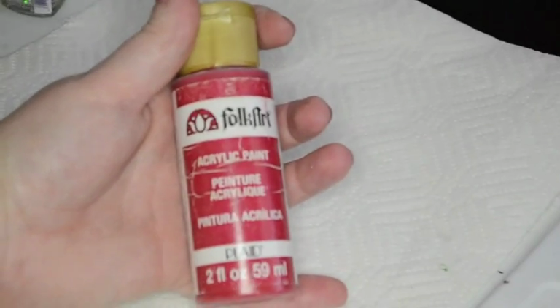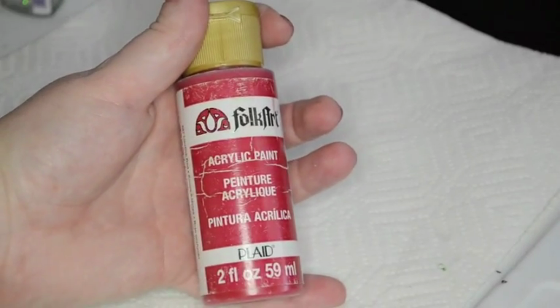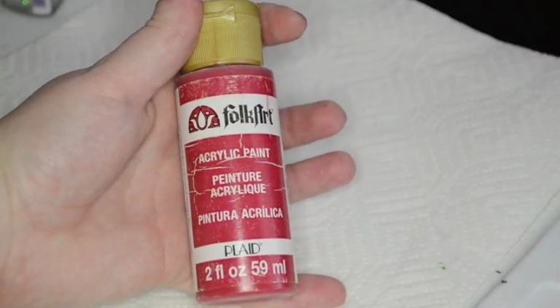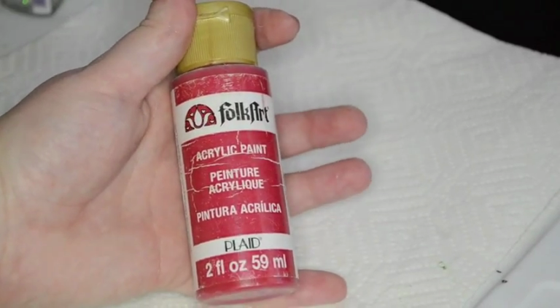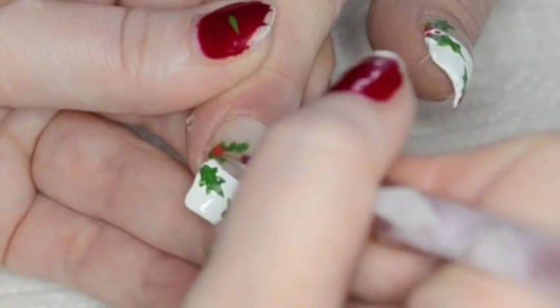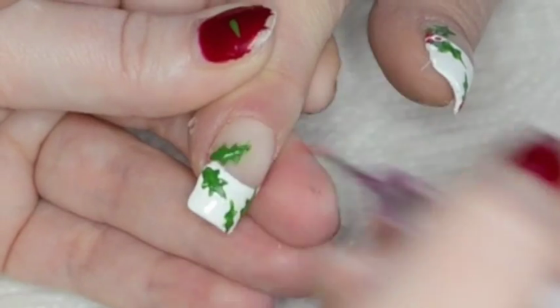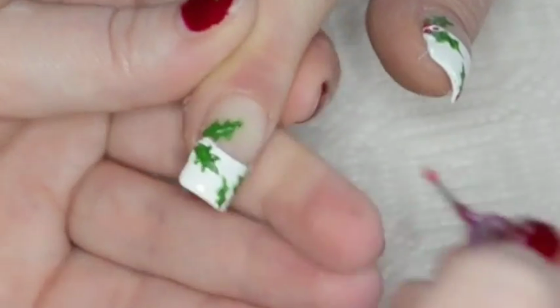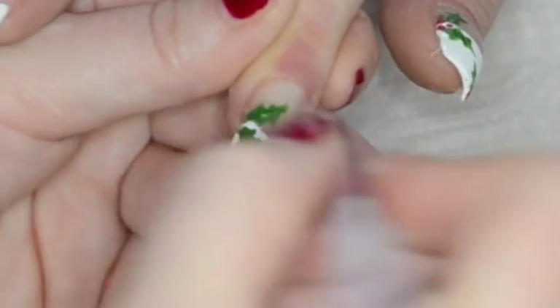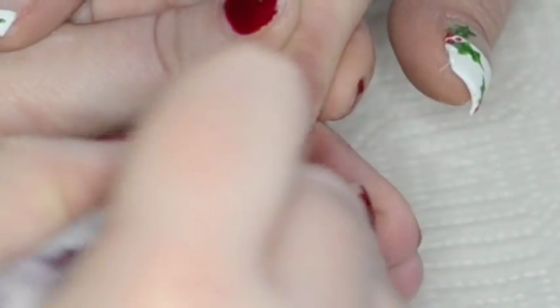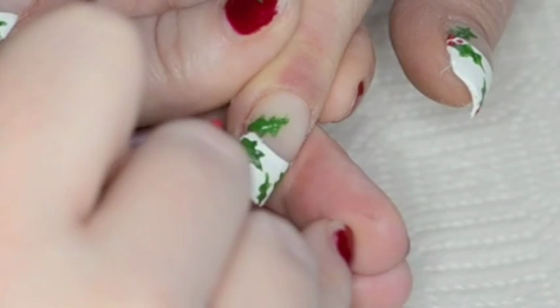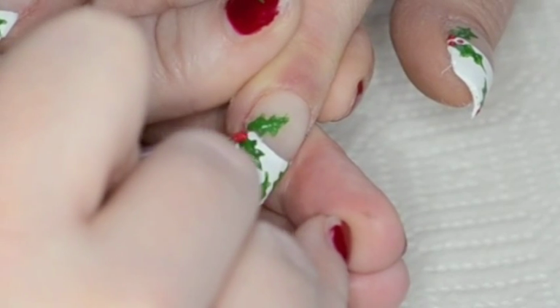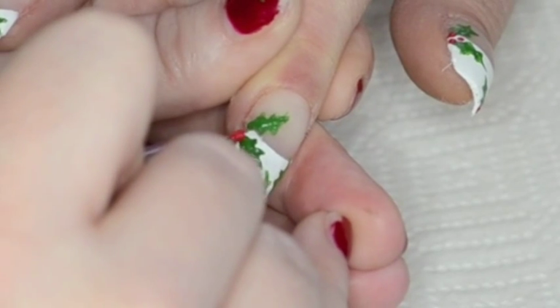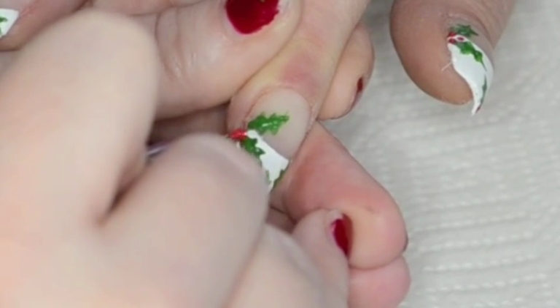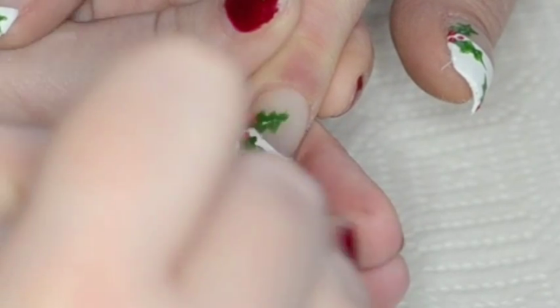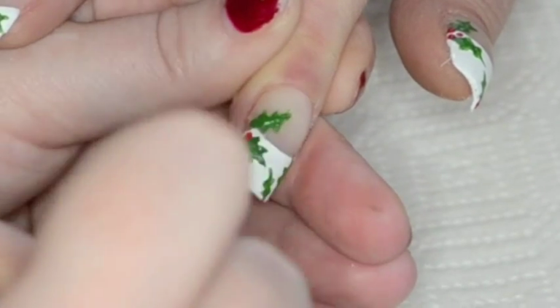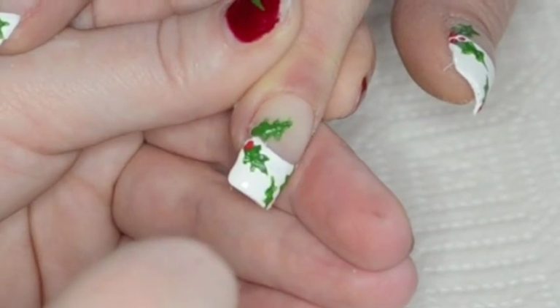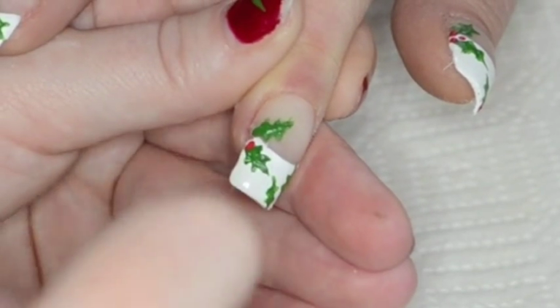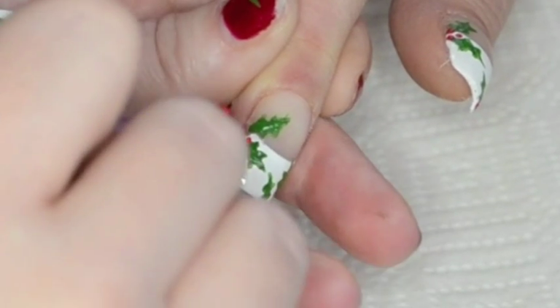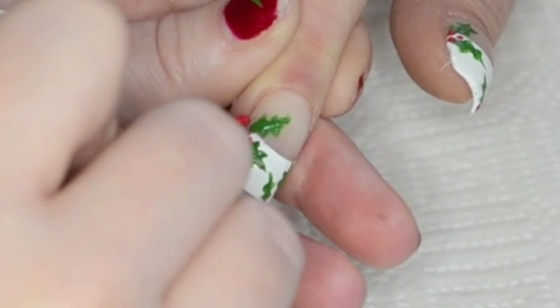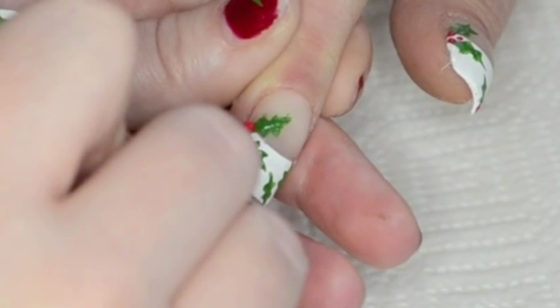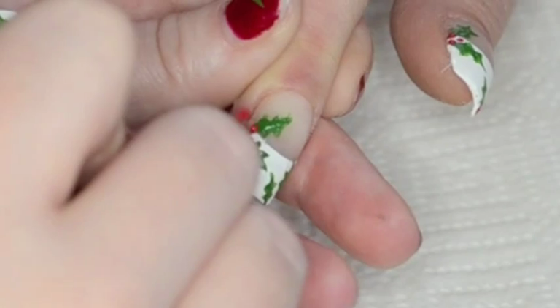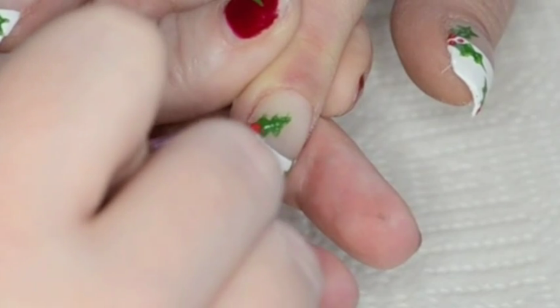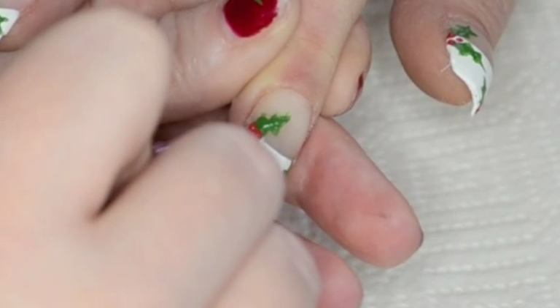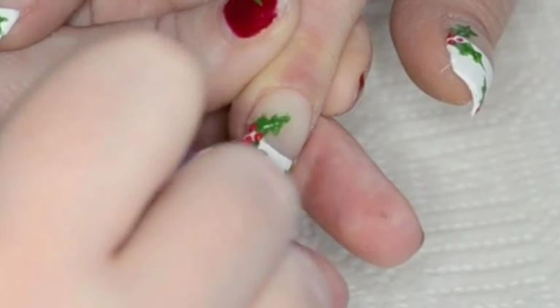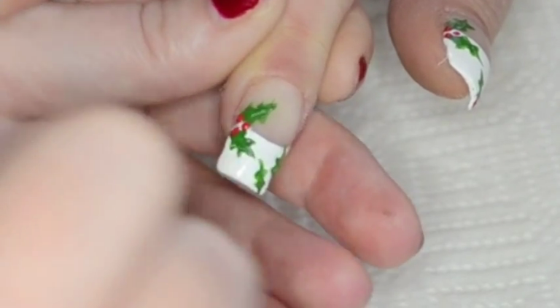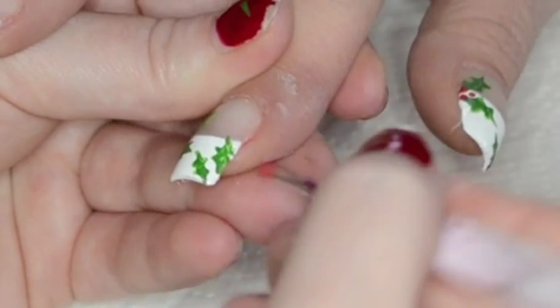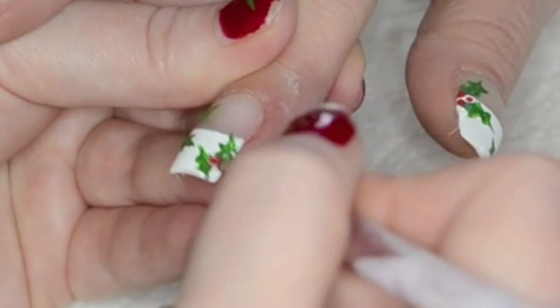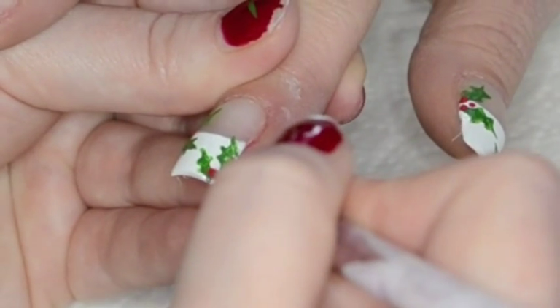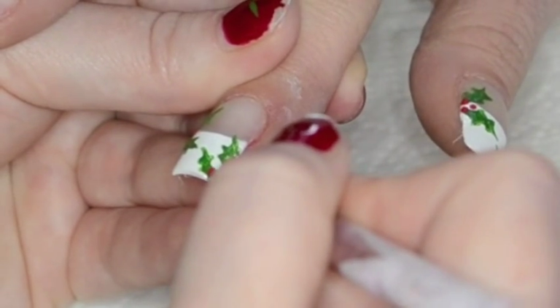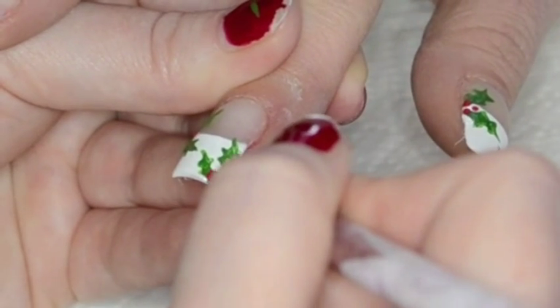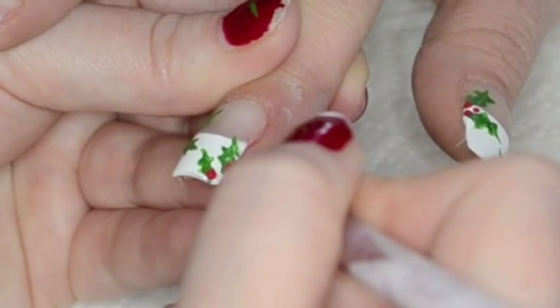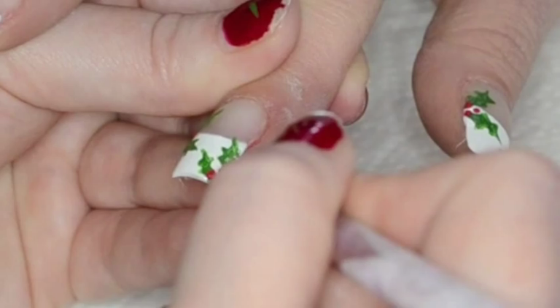I'm going to take my red paint and use my dotting tool to add three little berries. I really do apologize for the camera angle — it was a bad angle. I won't record from this angle ever again.